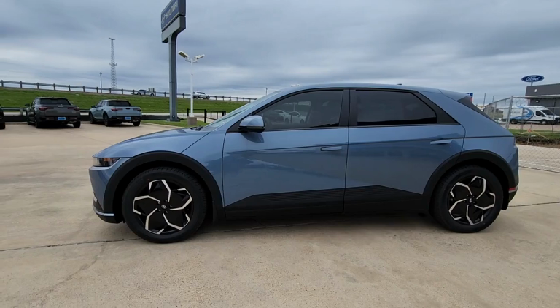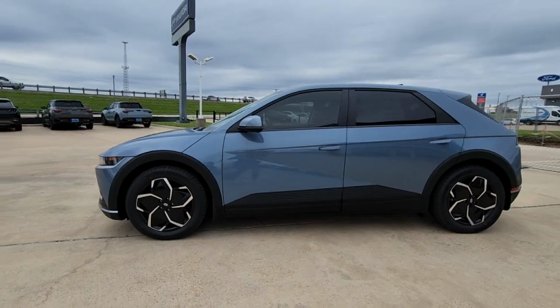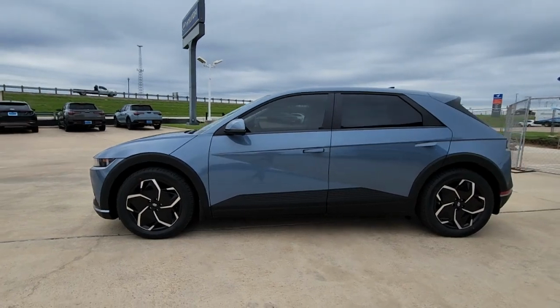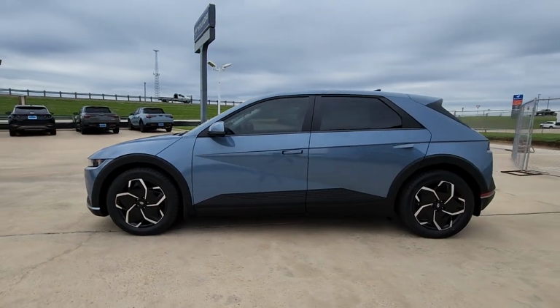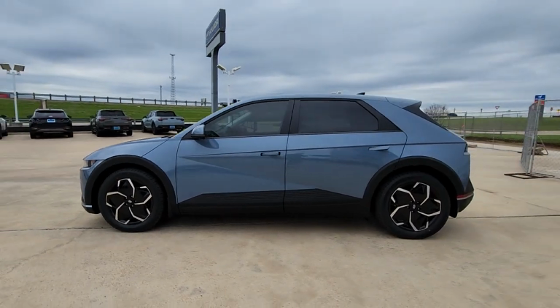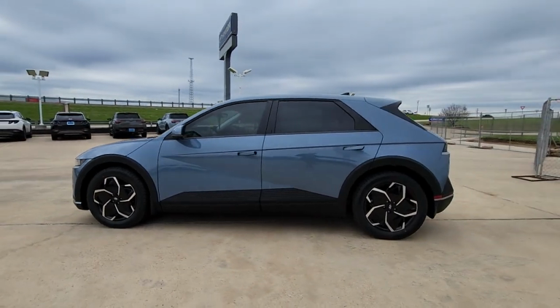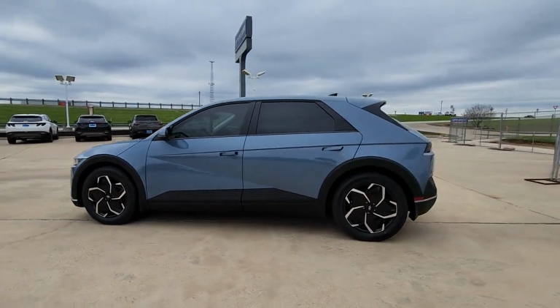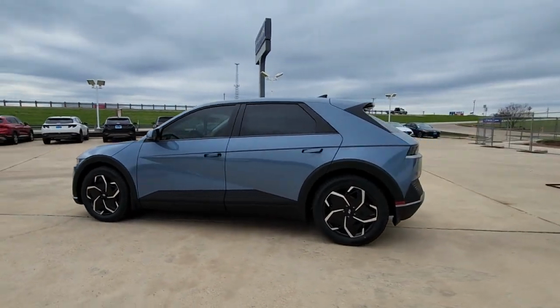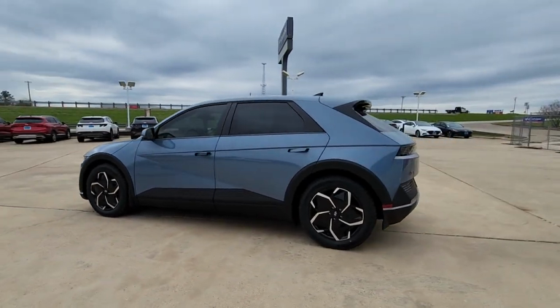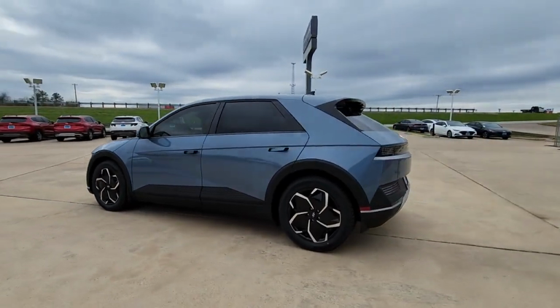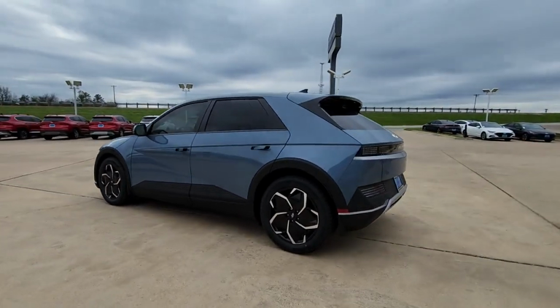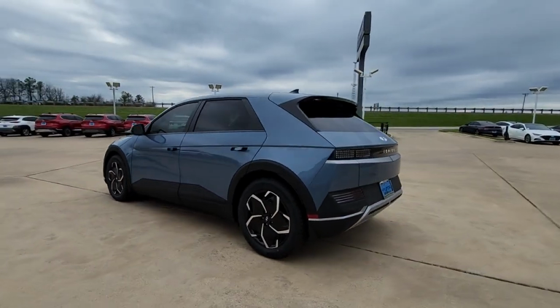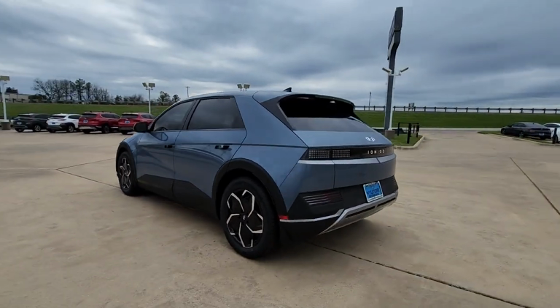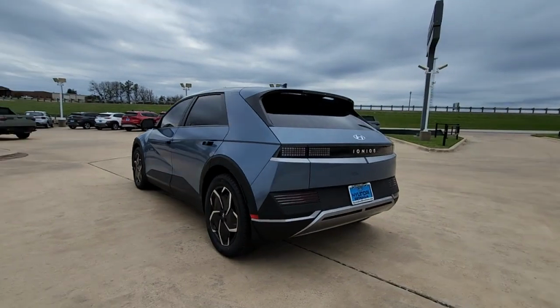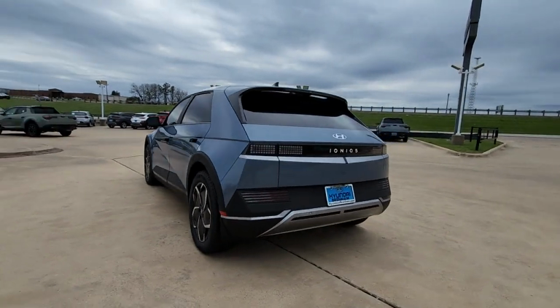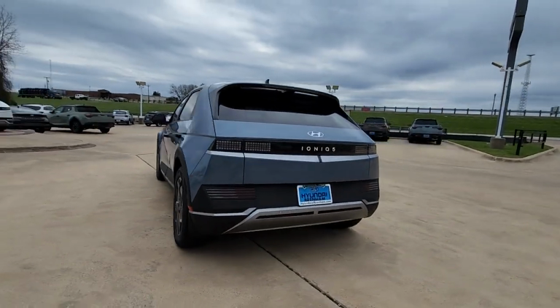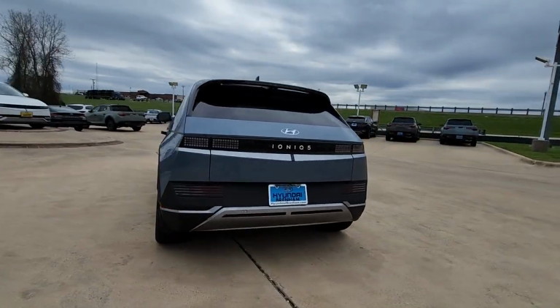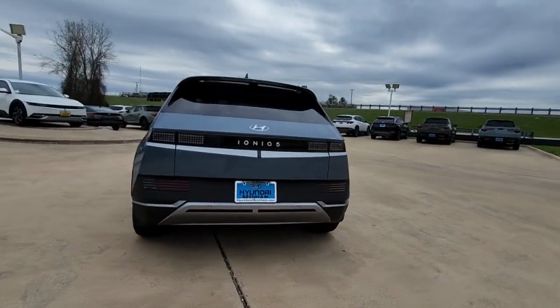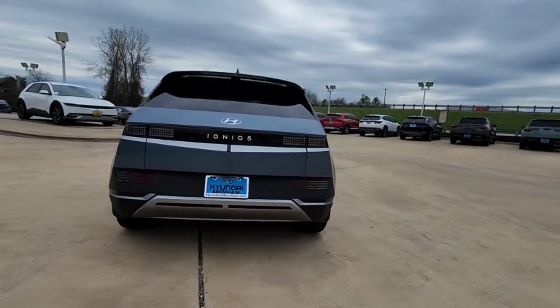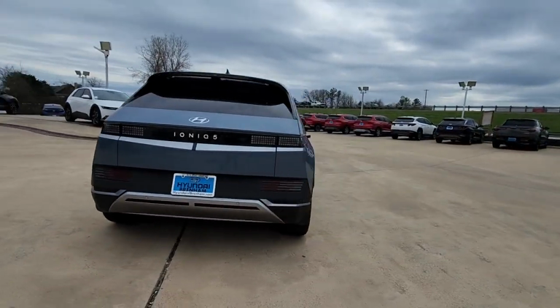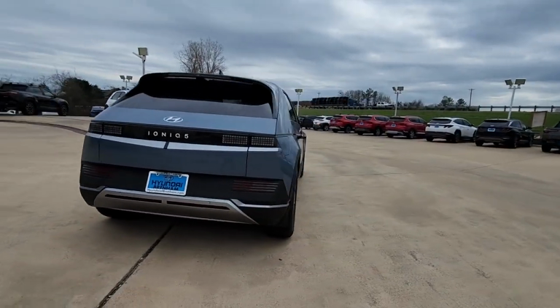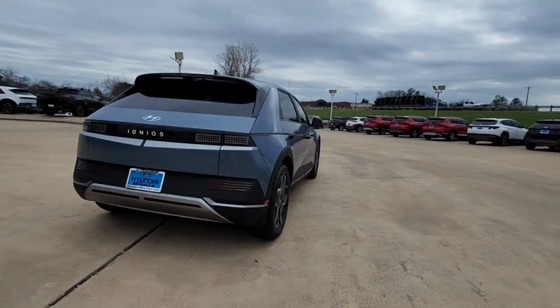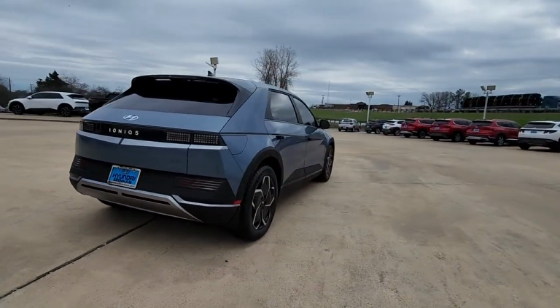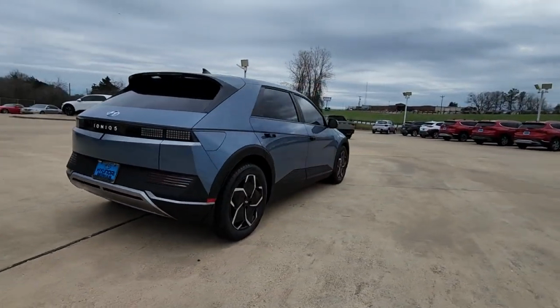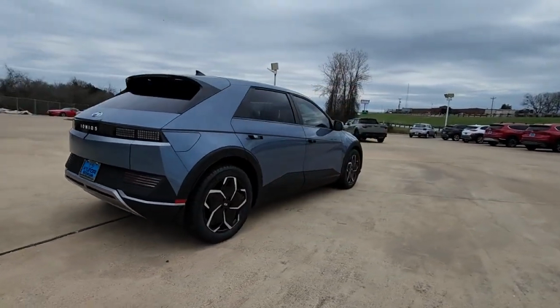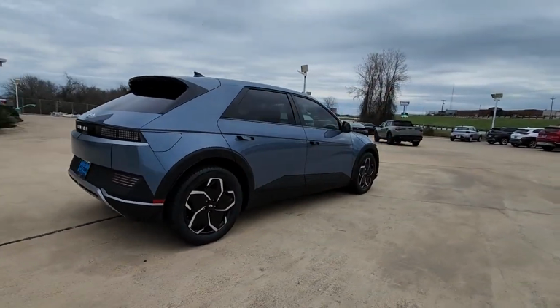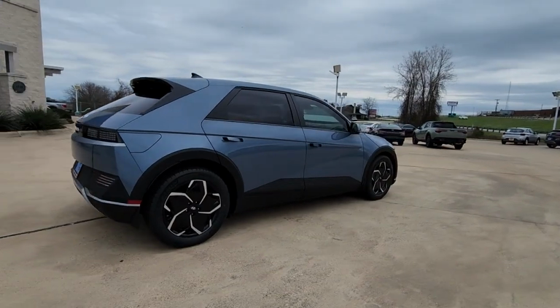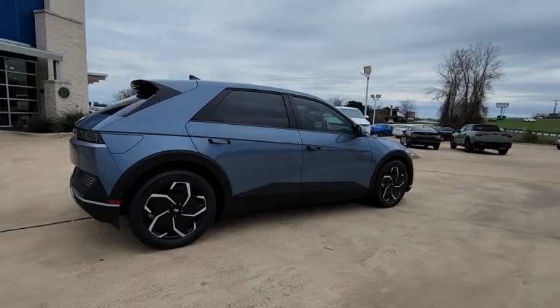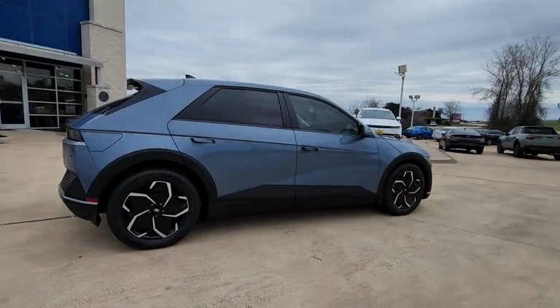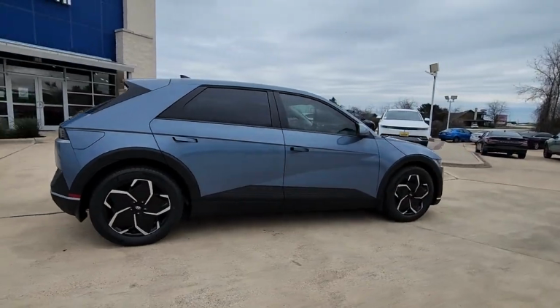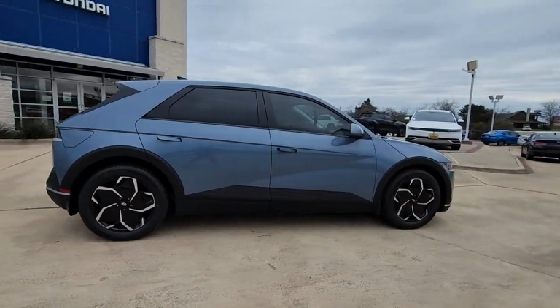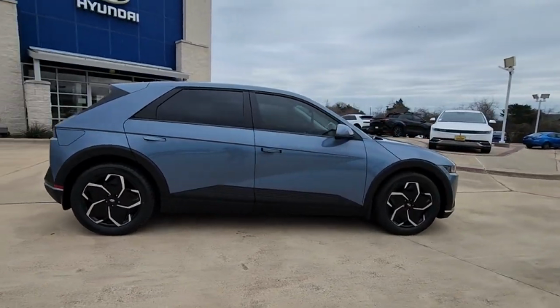Picture yourself in the 2023 Hyundai IONIQ 5. Drive boldly into the future in this distinctive IONIQ 5, the spacious, family-friendly EV that's designed for today's connected lifestyle.